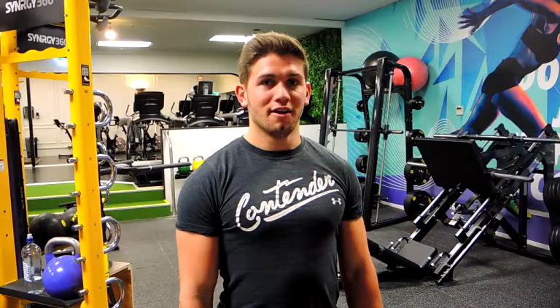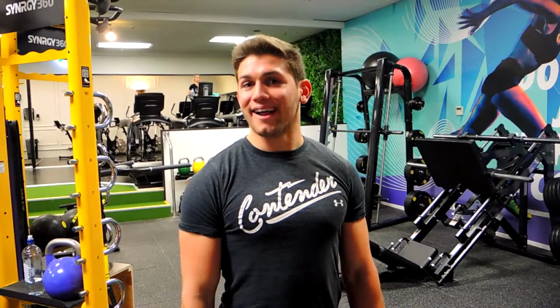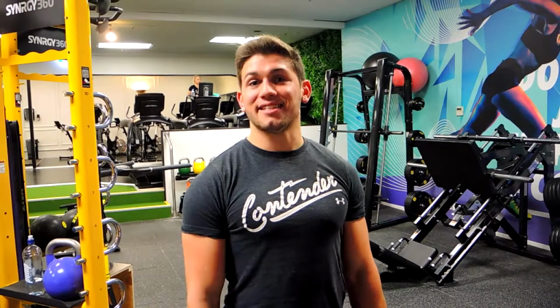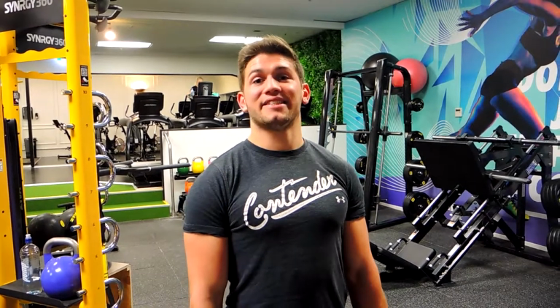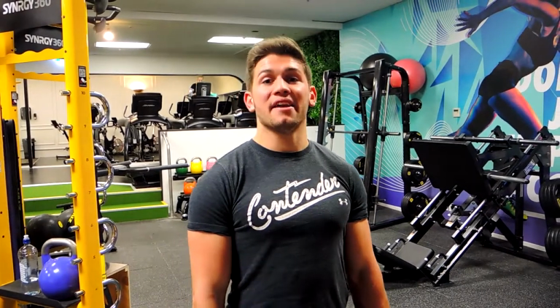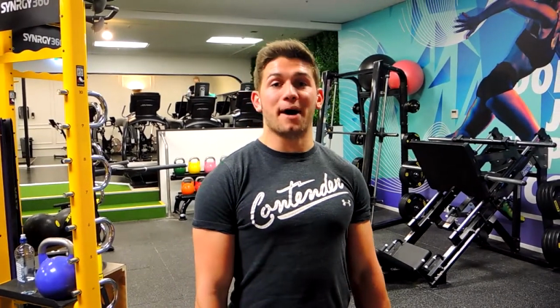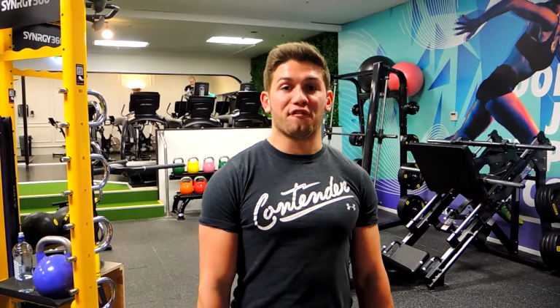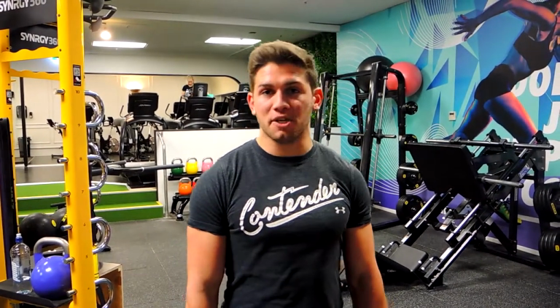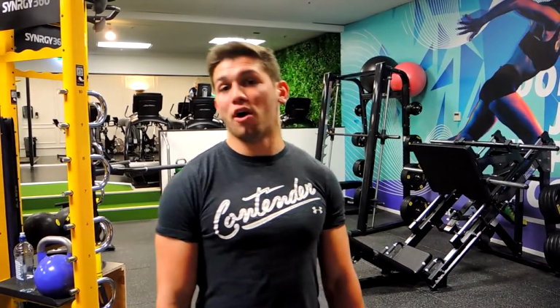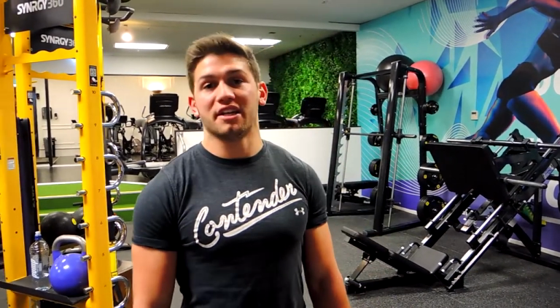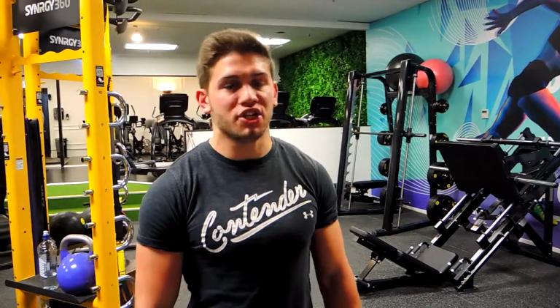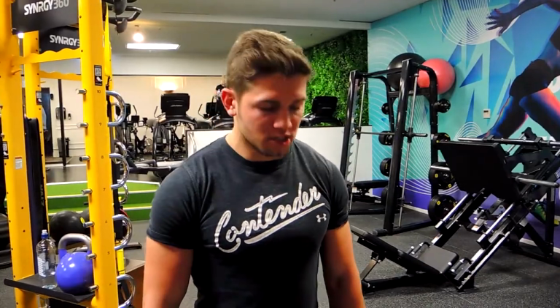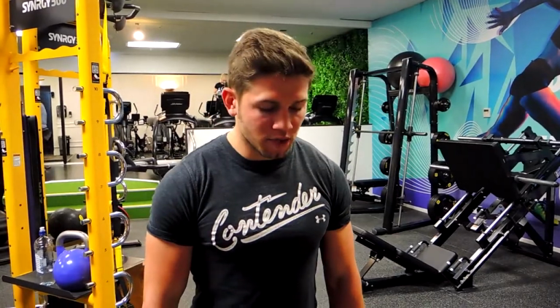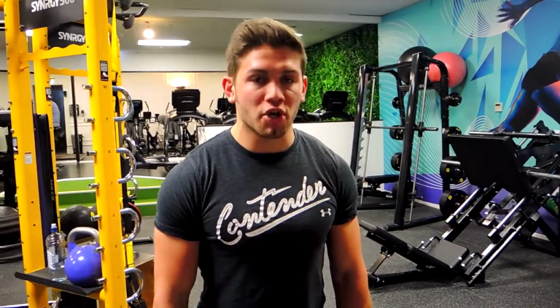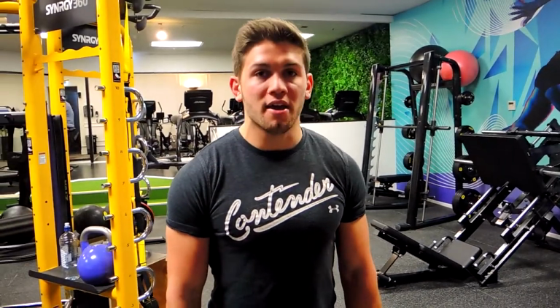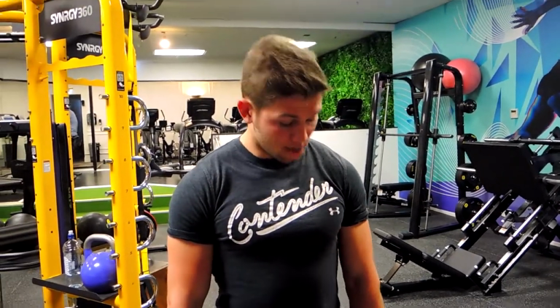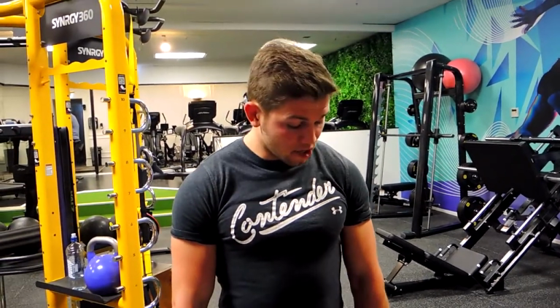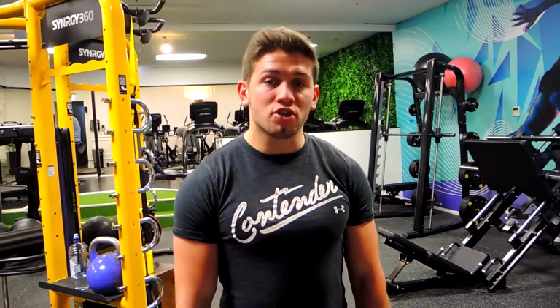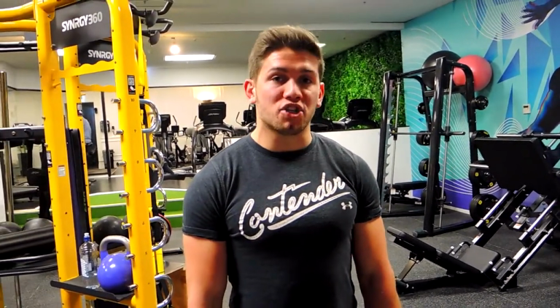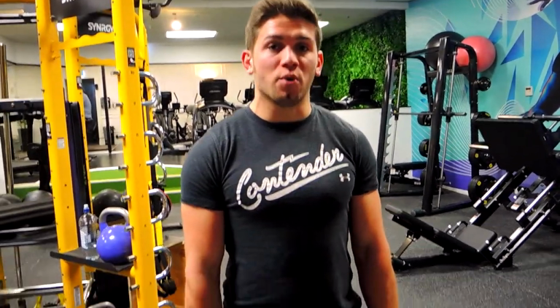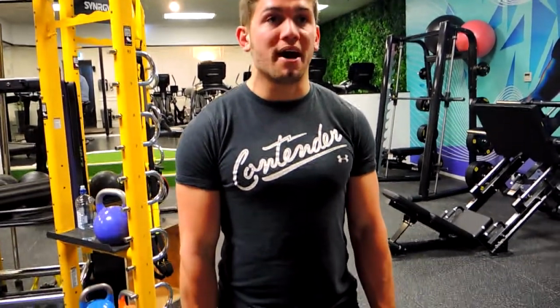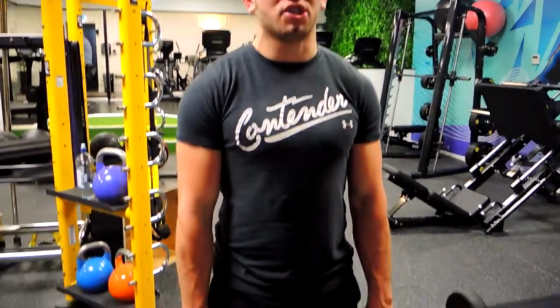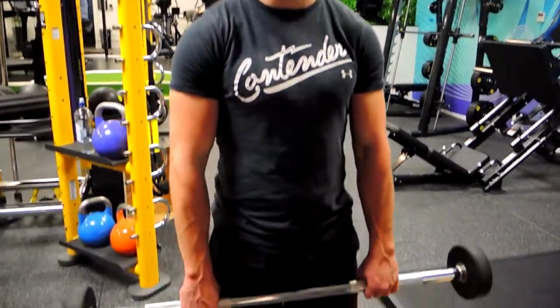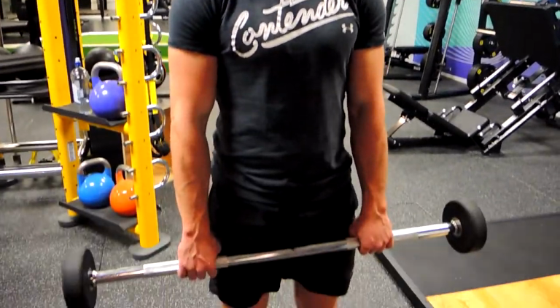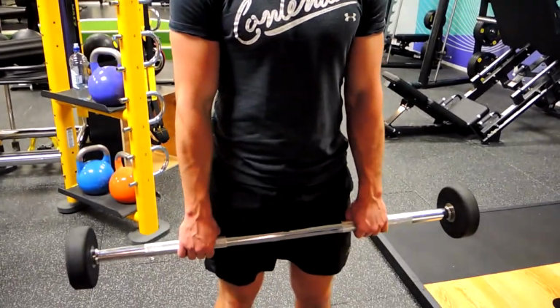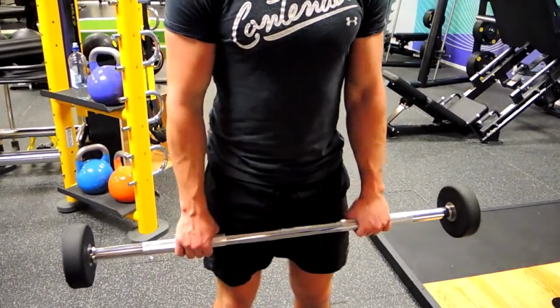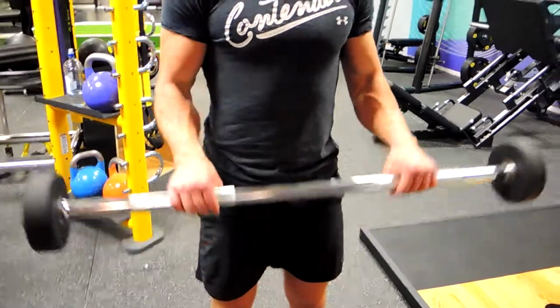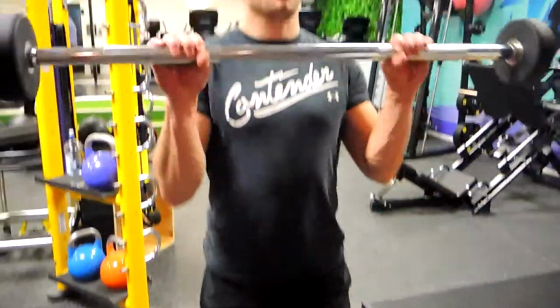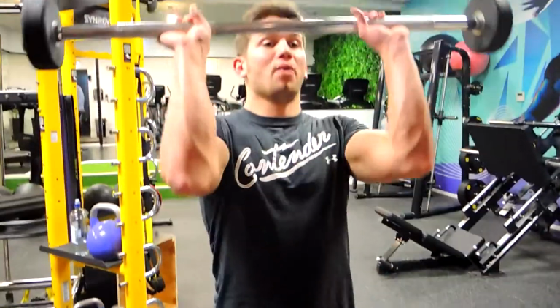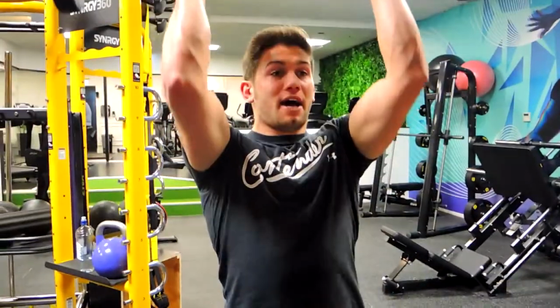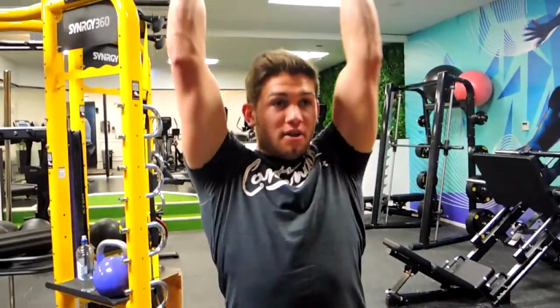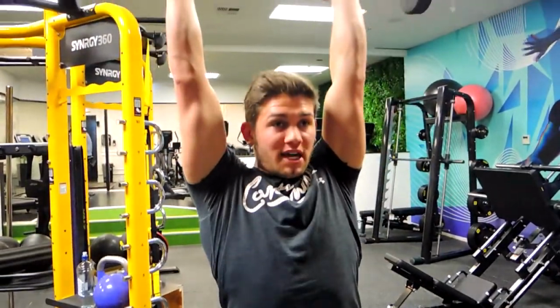This is the standing barbell French press, or overhead extension. Your hands are about shoulders-width apart, or just a little bit closer. We're keeping the weight up nice and high.